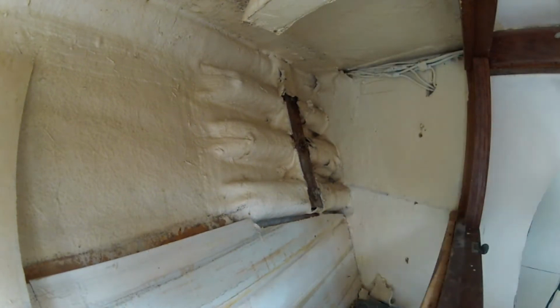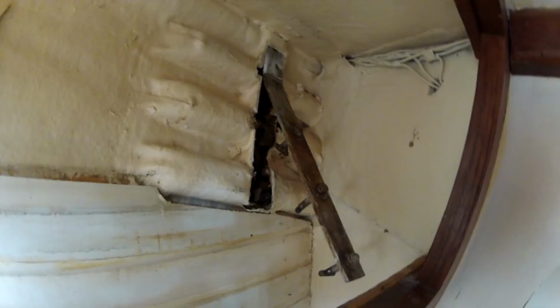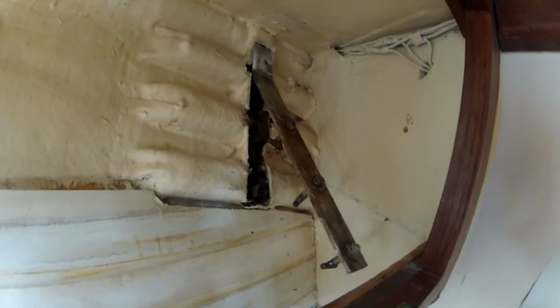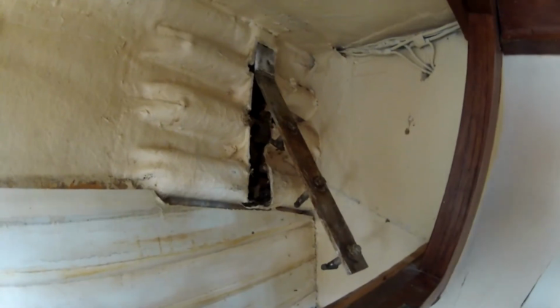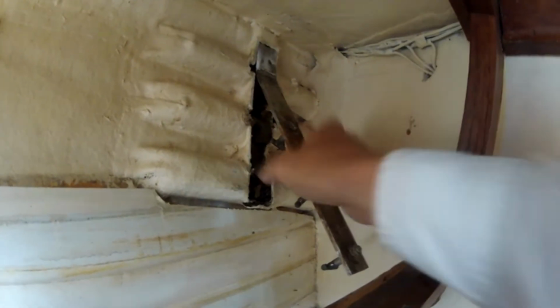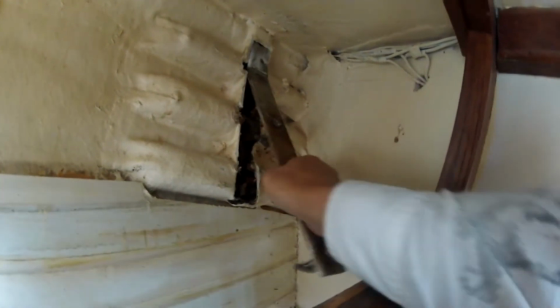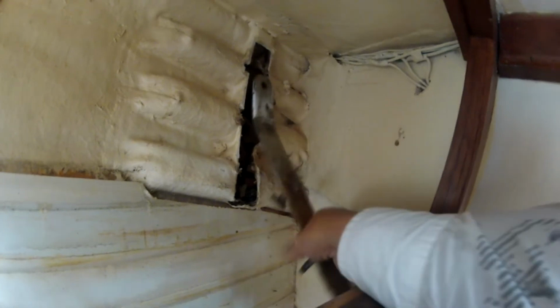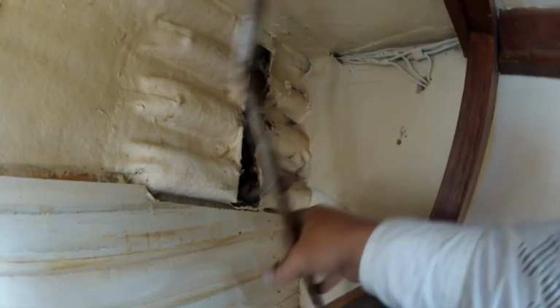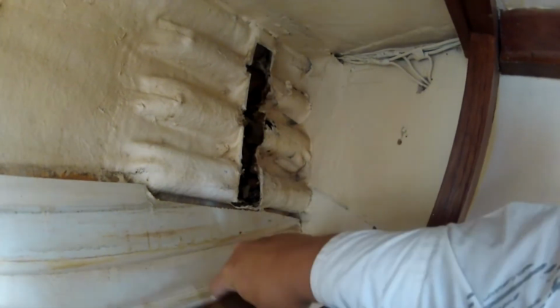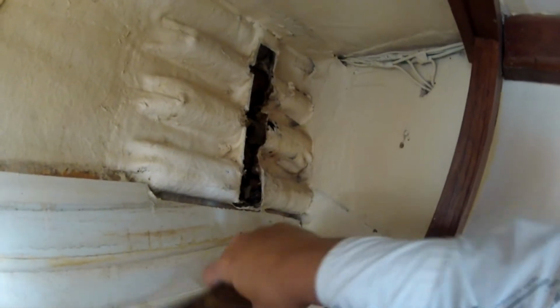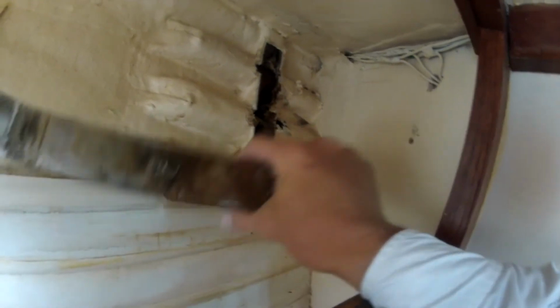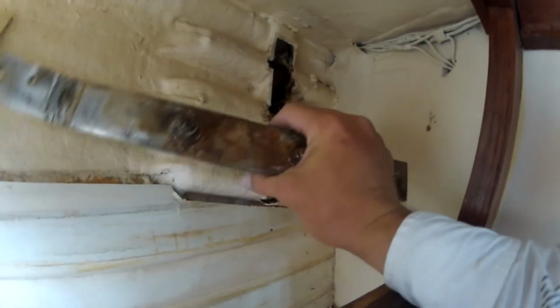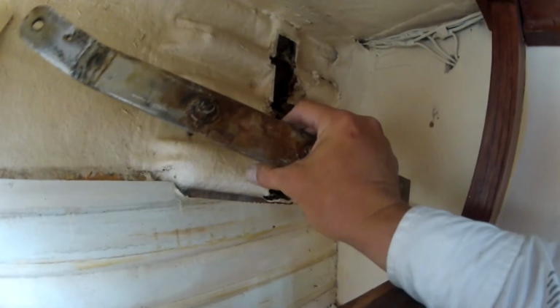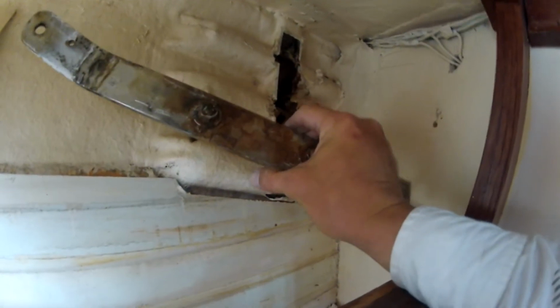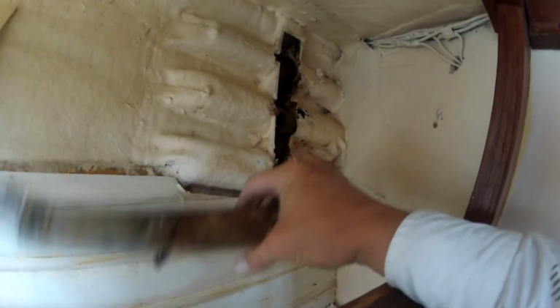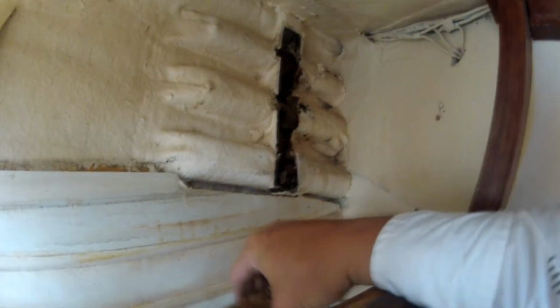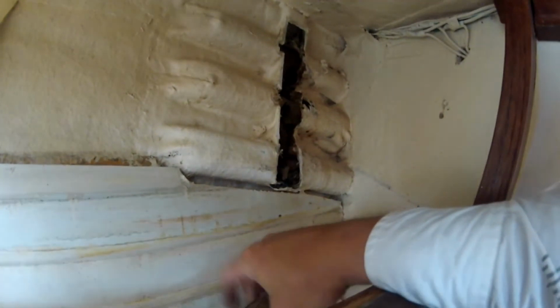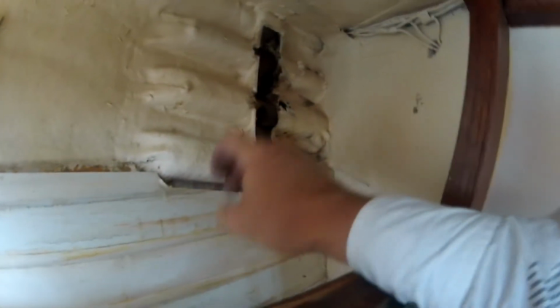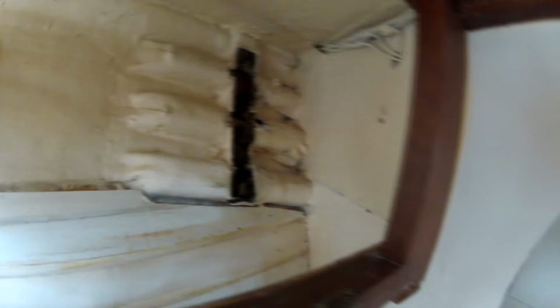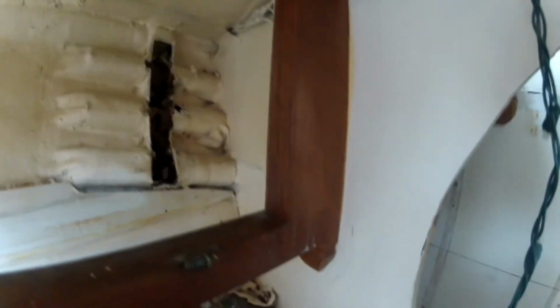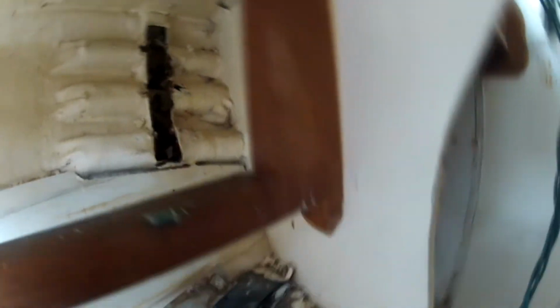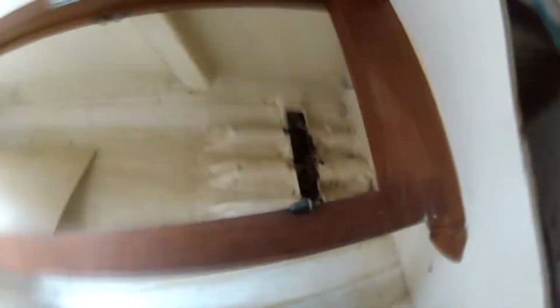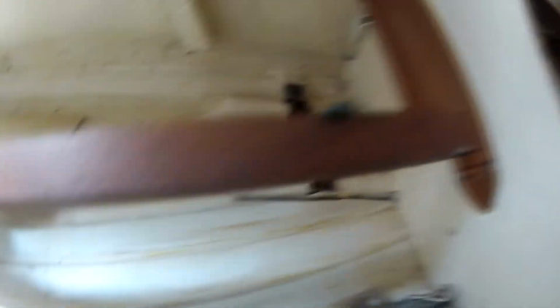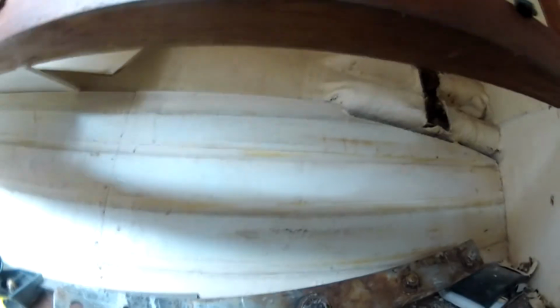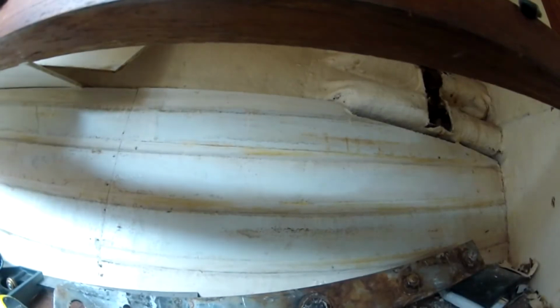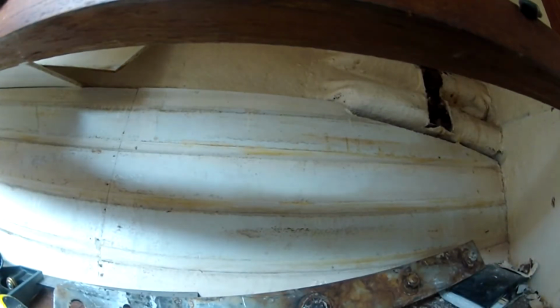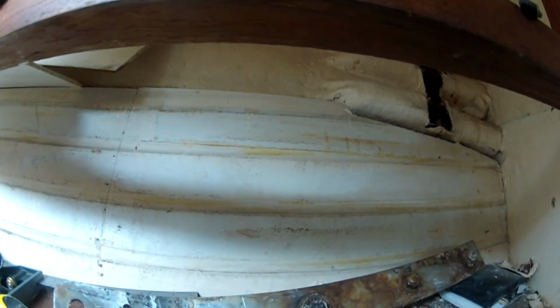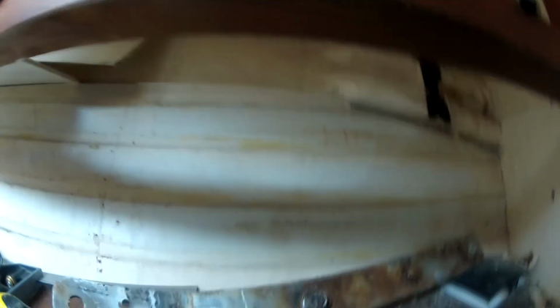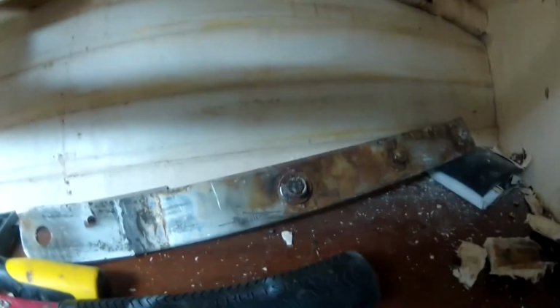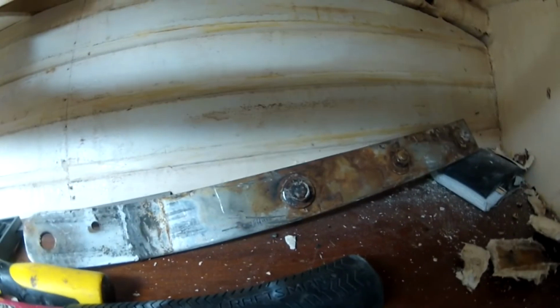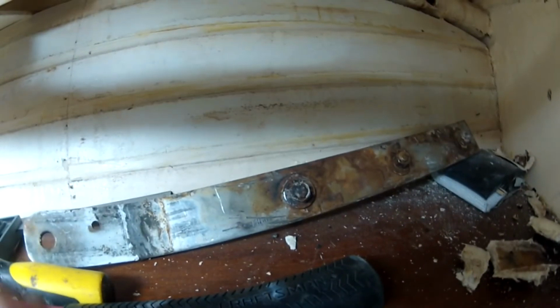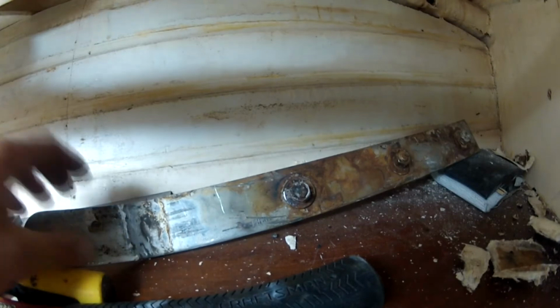Once I removed the sealant, I went down below and started chiseling away. Once I chiseled everything away, I went back up top, hit it with a sledge, and it pops right down through — then you just pull it right back out with your hand.